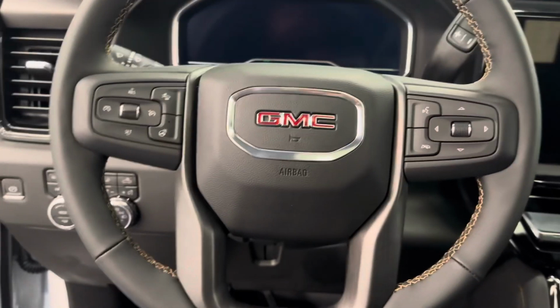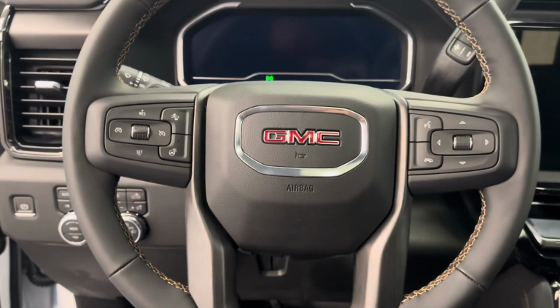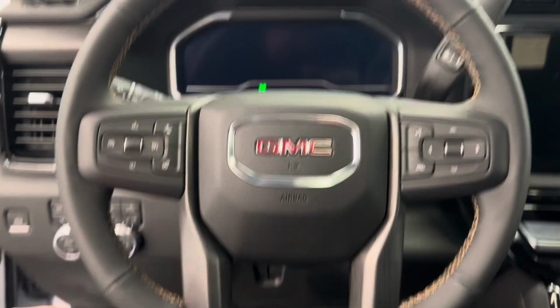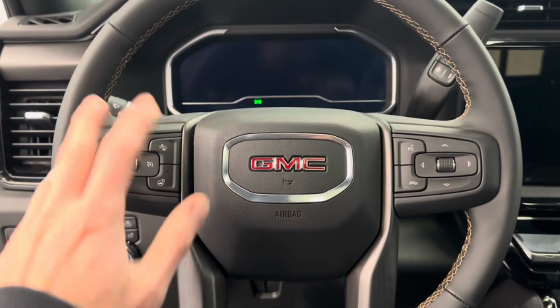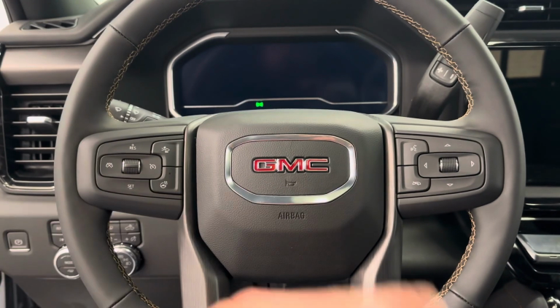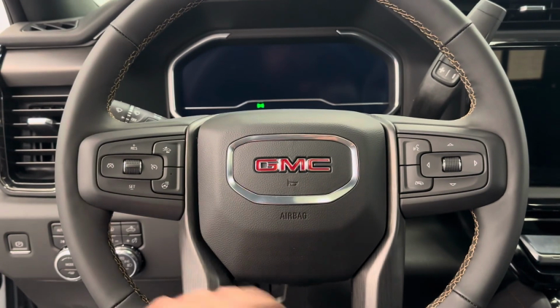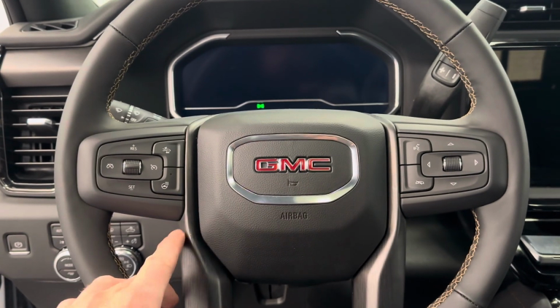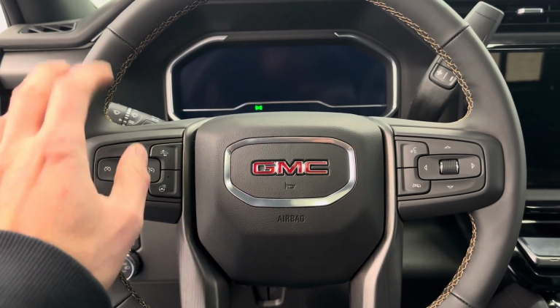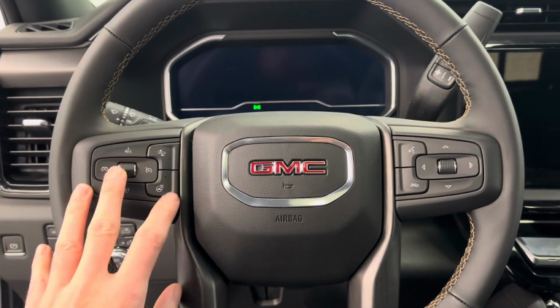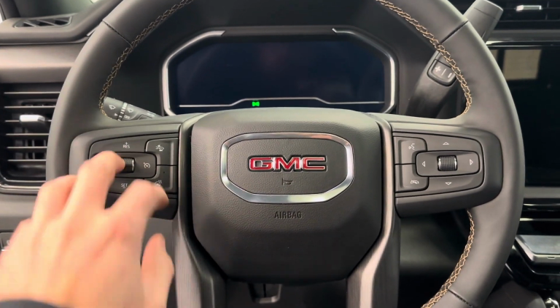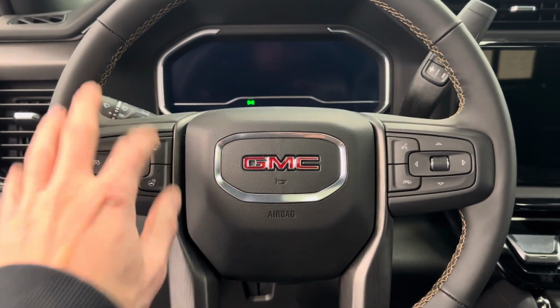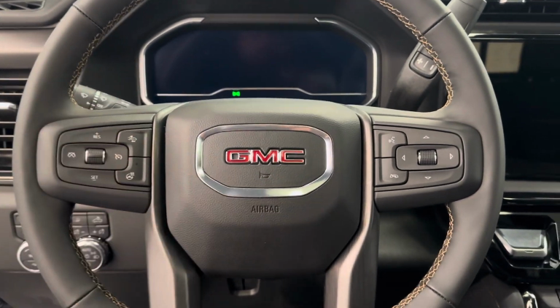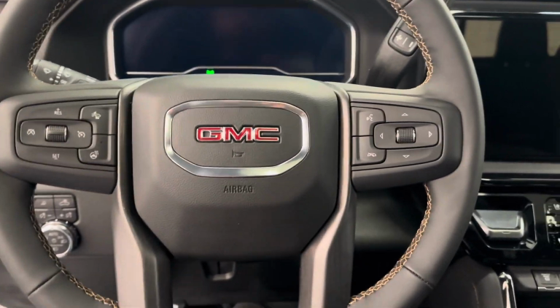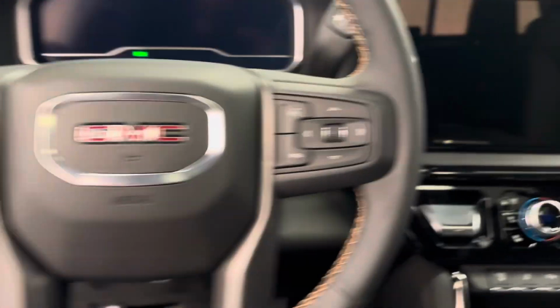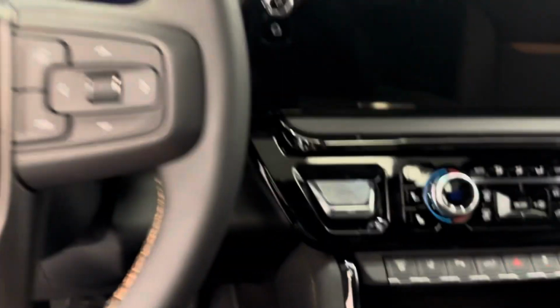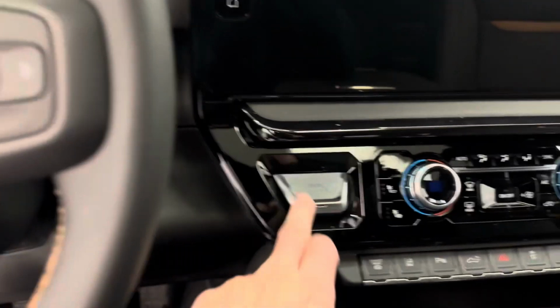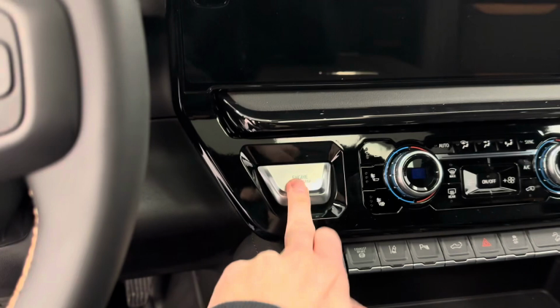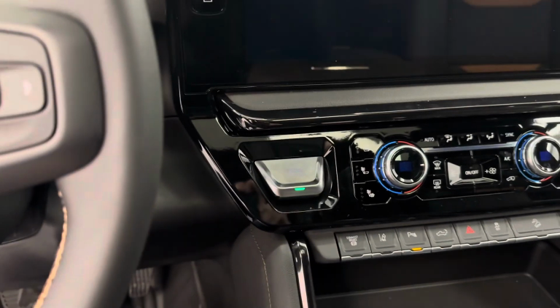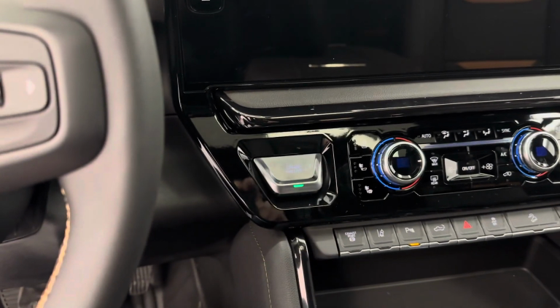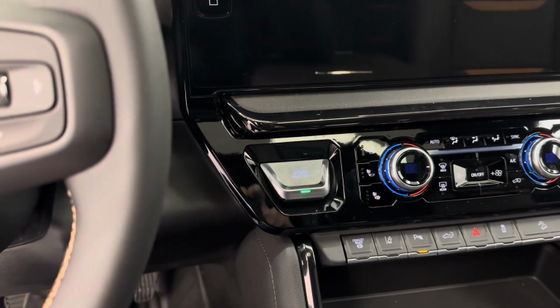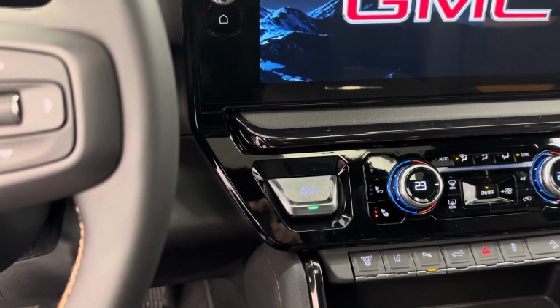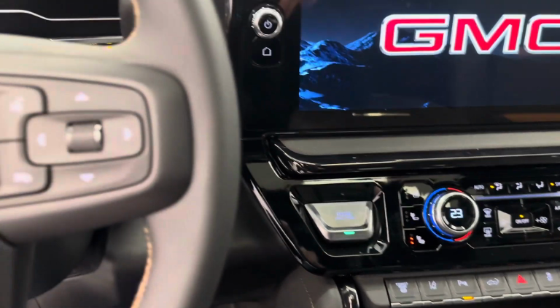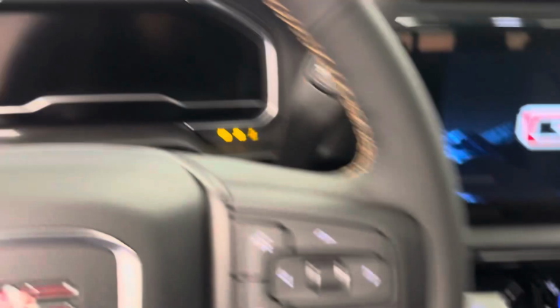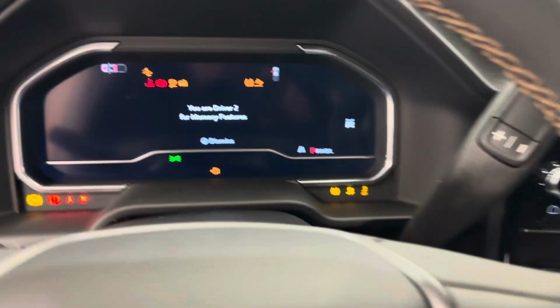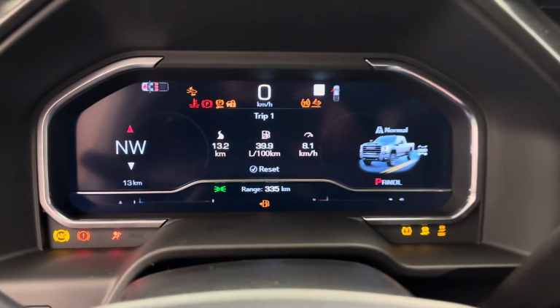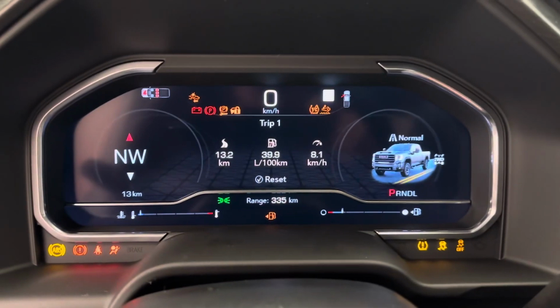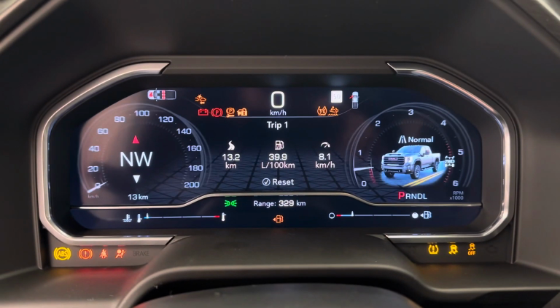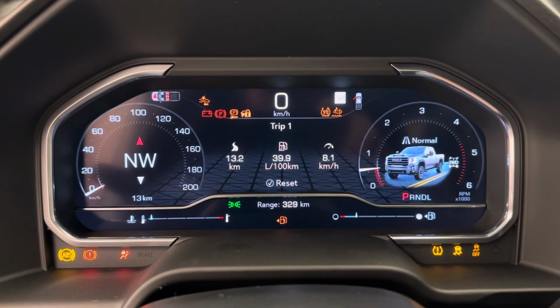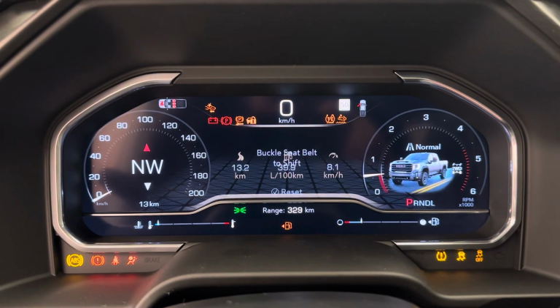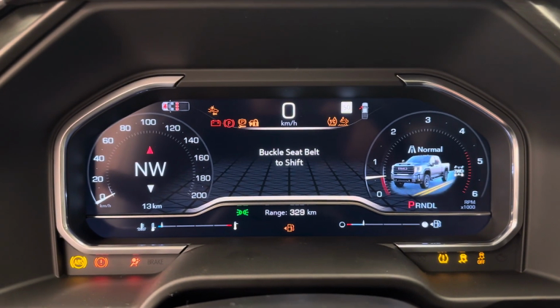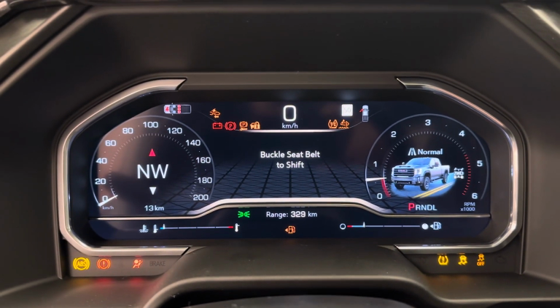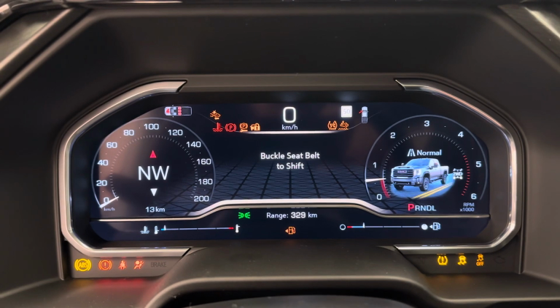It's got steering wheel controls for cruise, radio, and phone, also a heated steering wheel and adaptive cruise. Push button start, nice bright digital display.